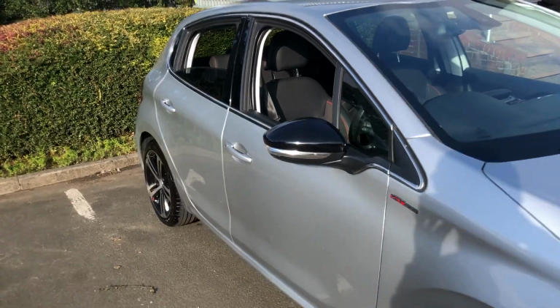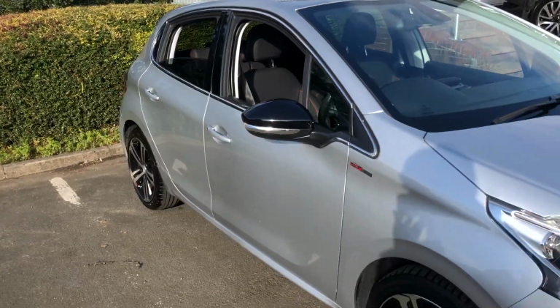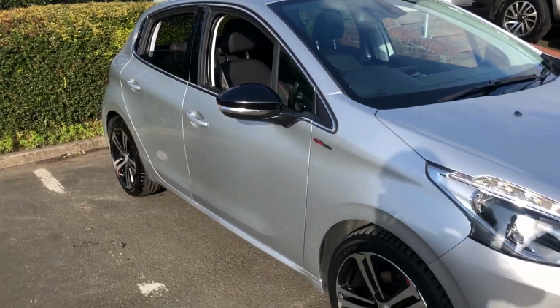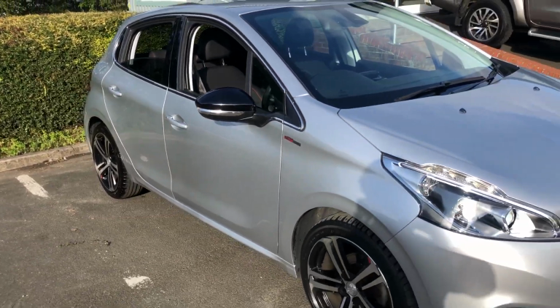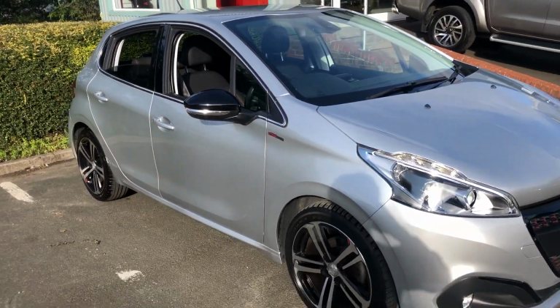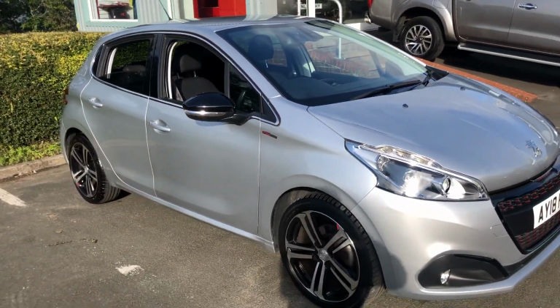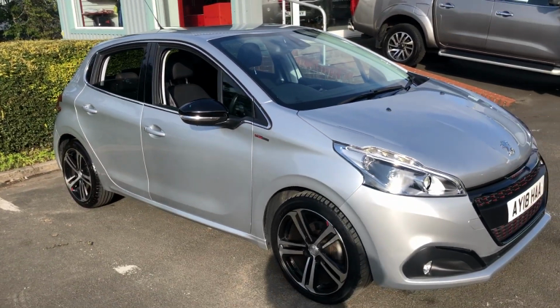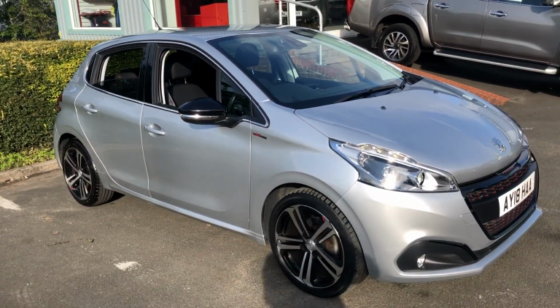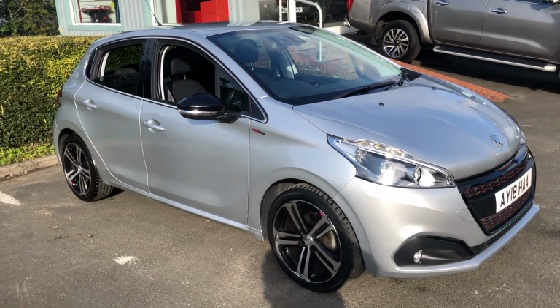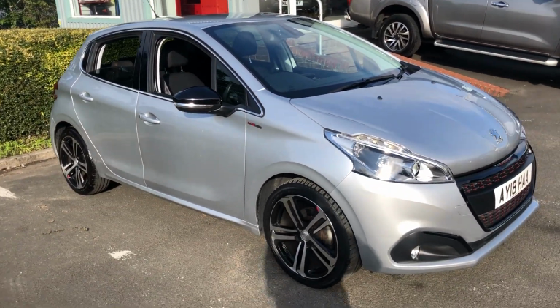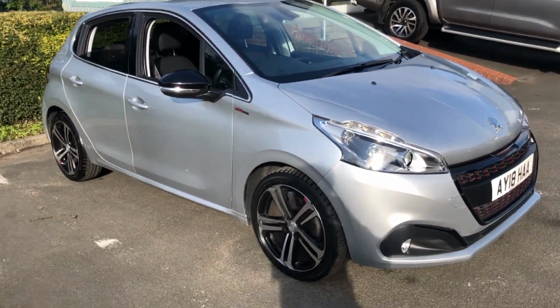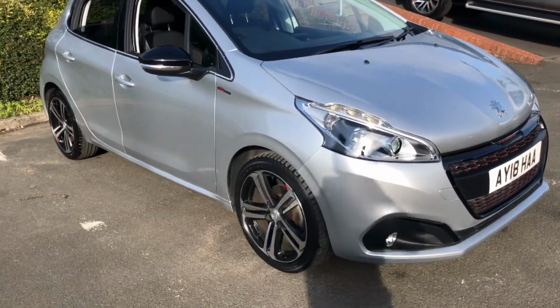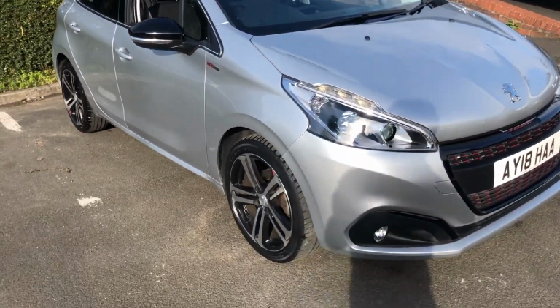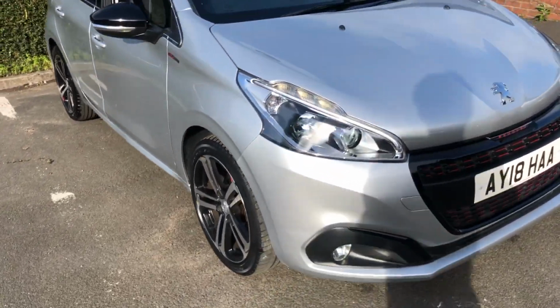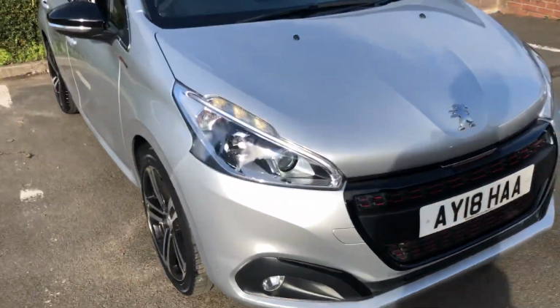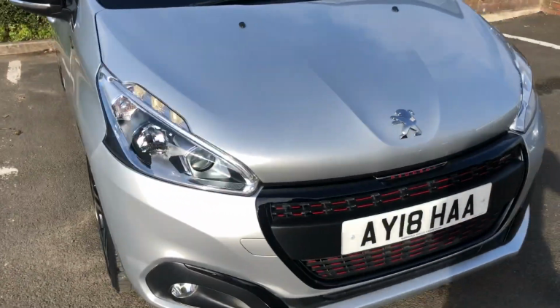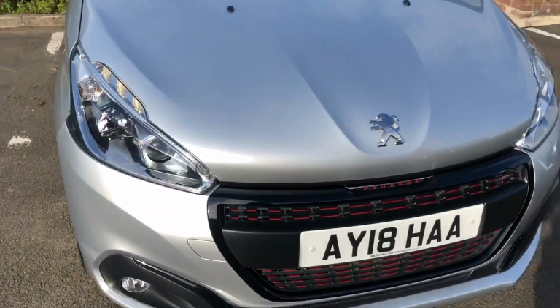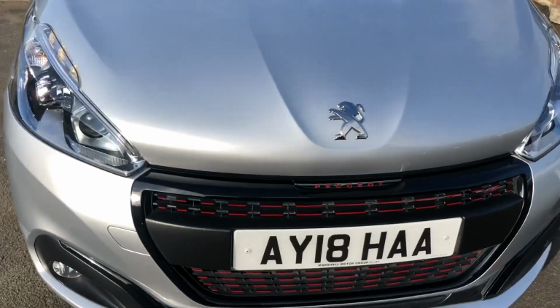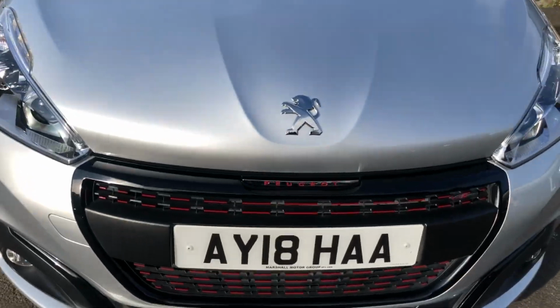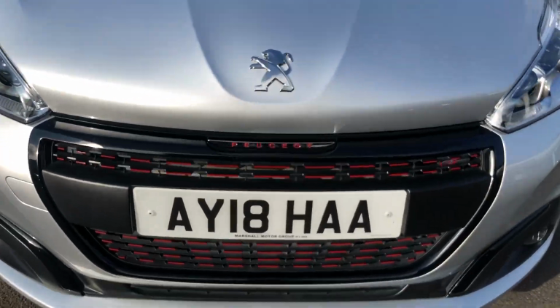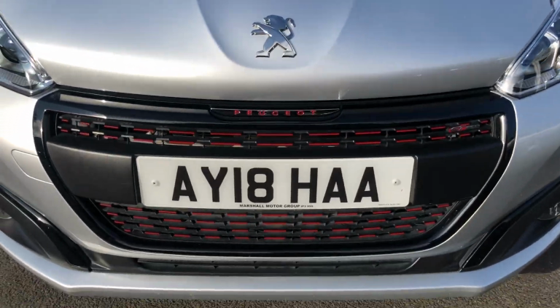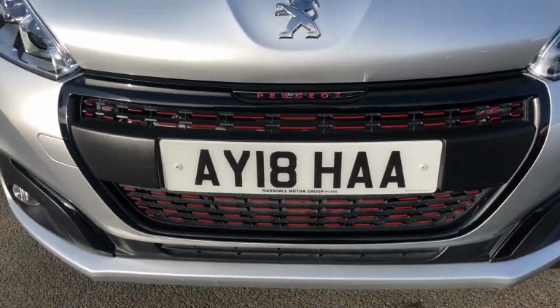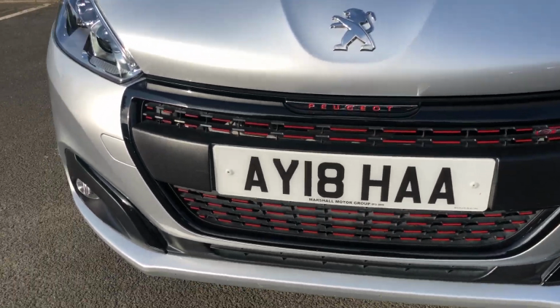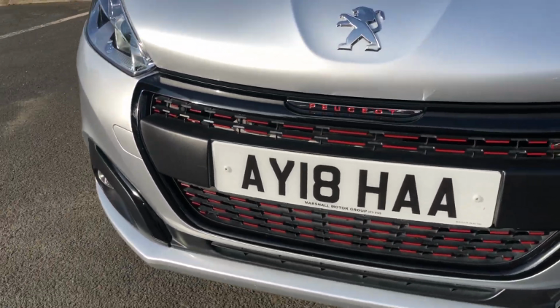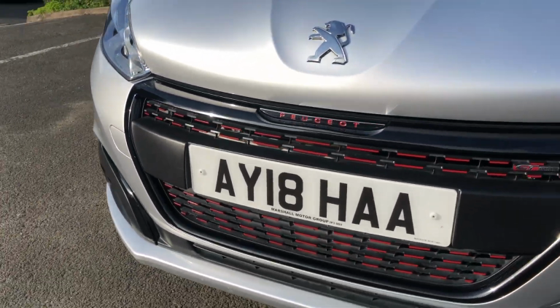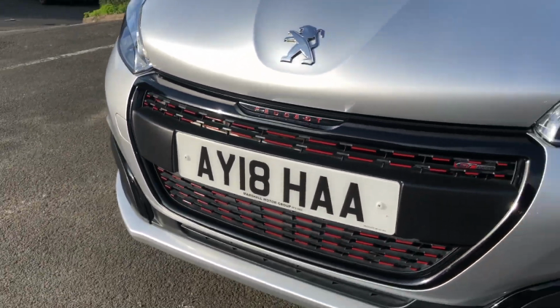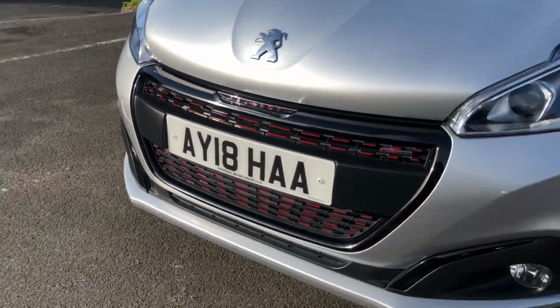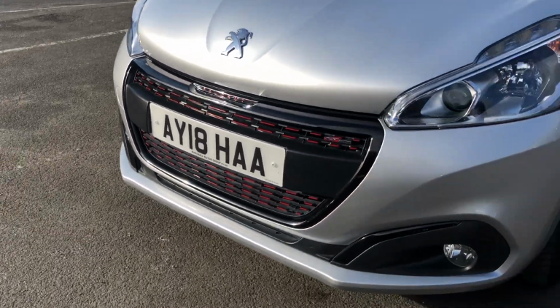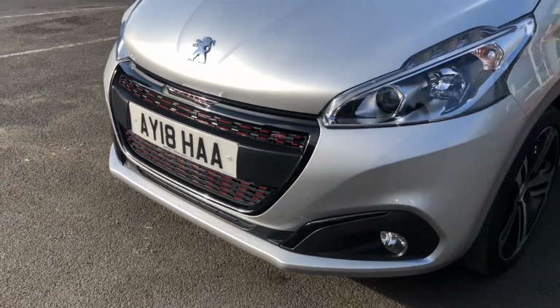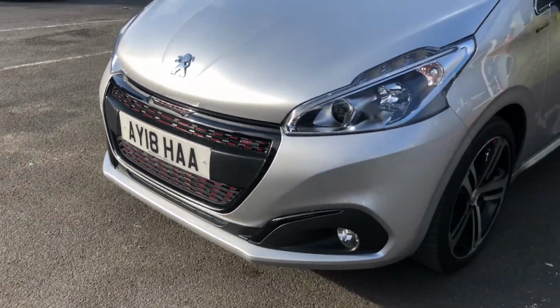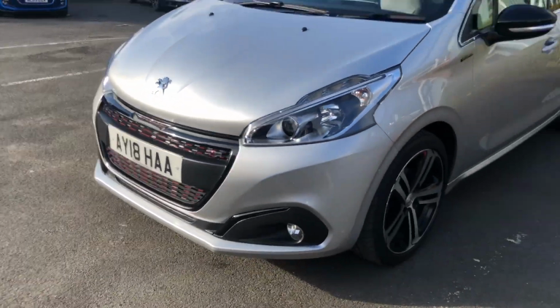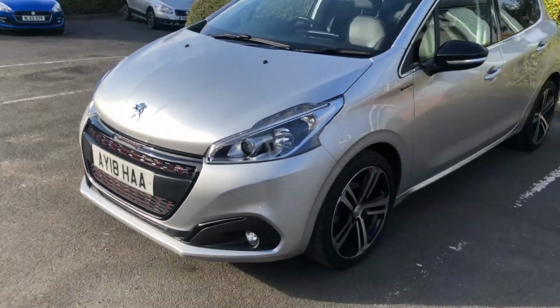It's a lovely car to drive and in very good condition. The front grille also has that red detailing for the GT Line trim.